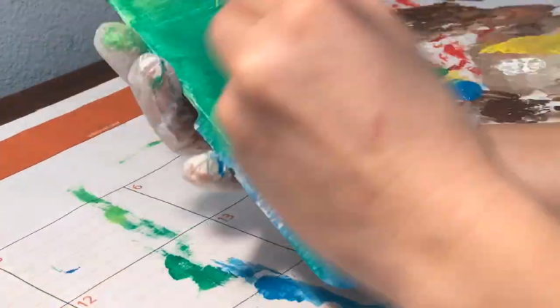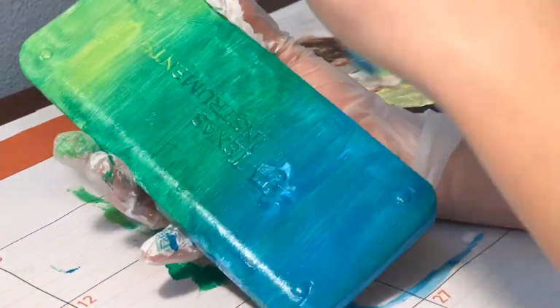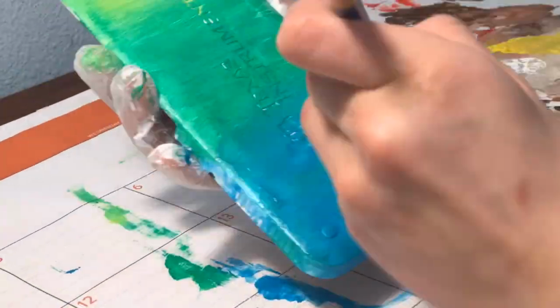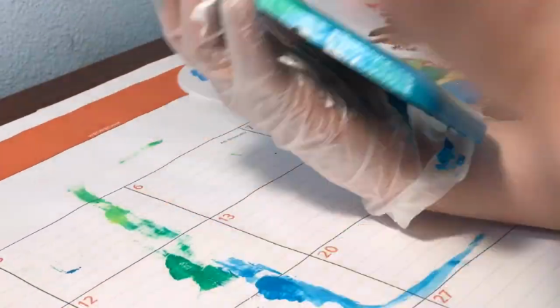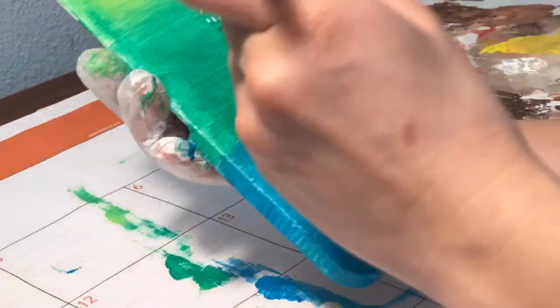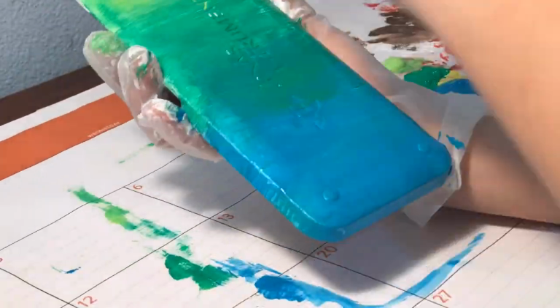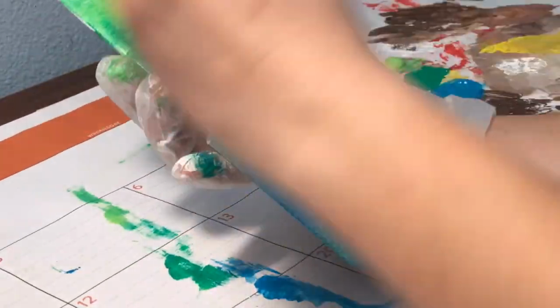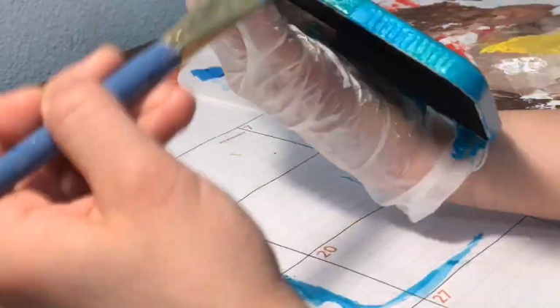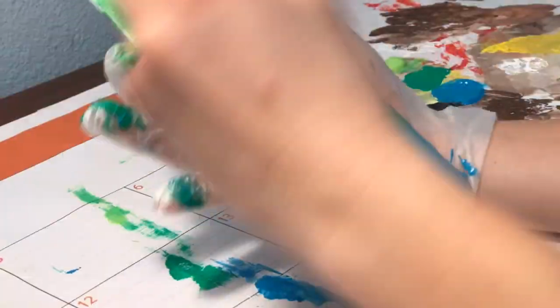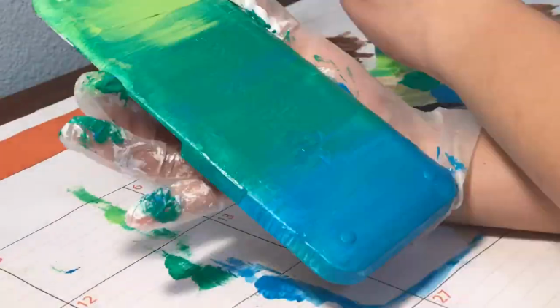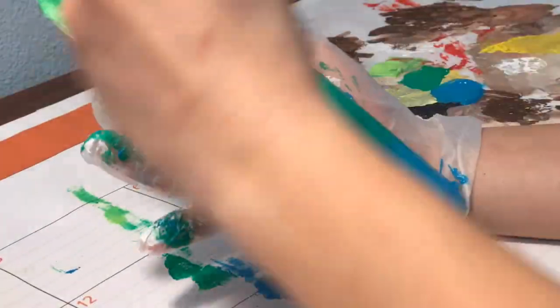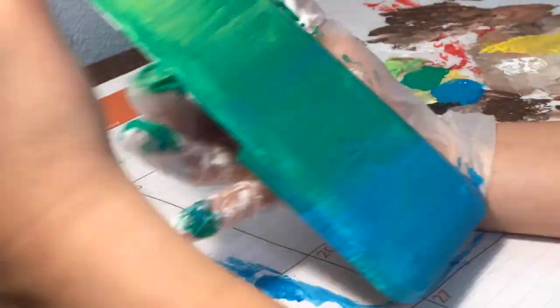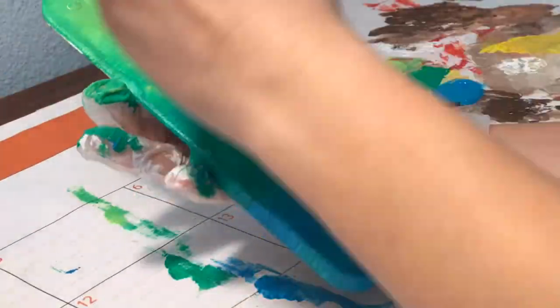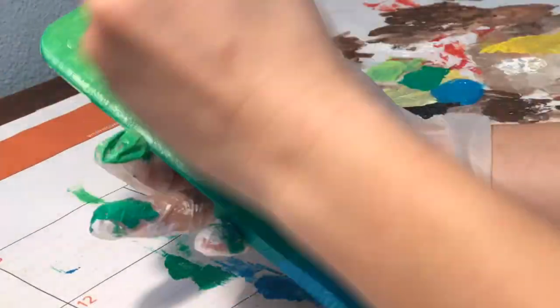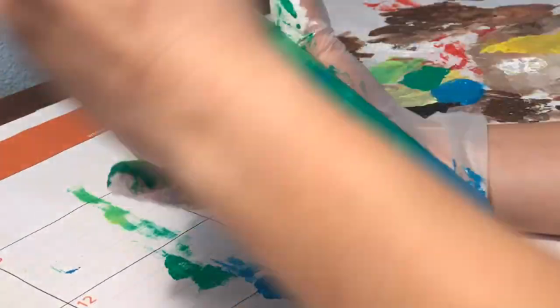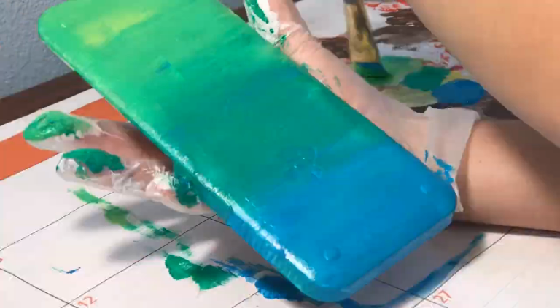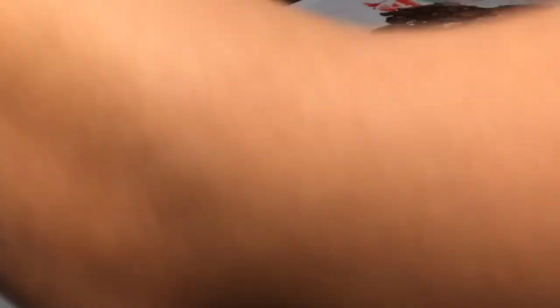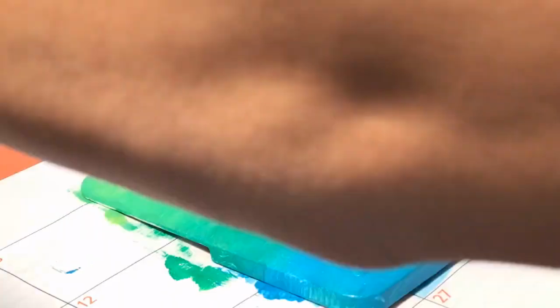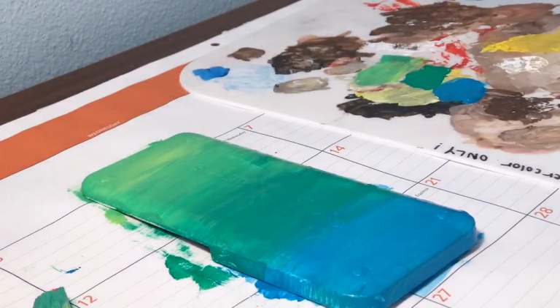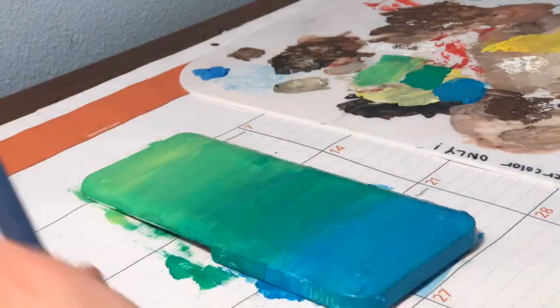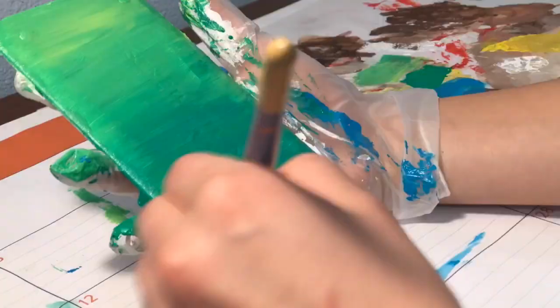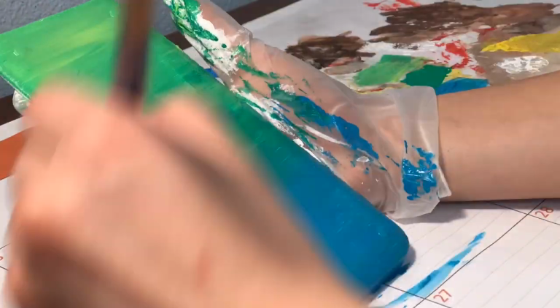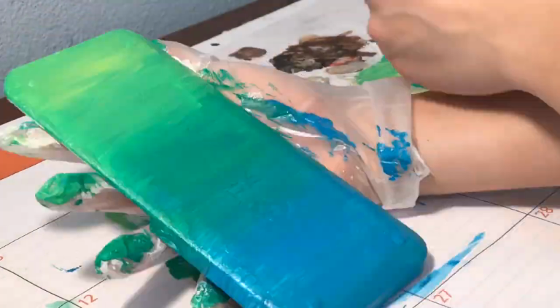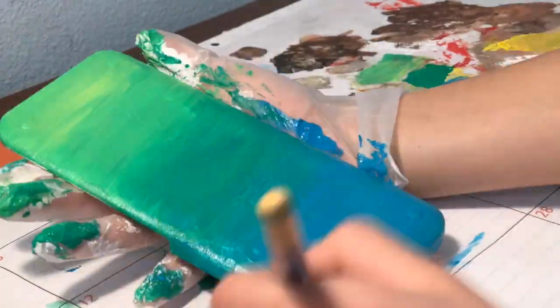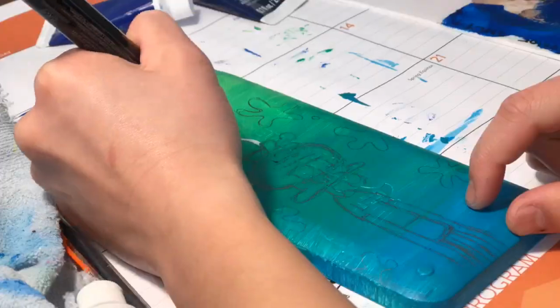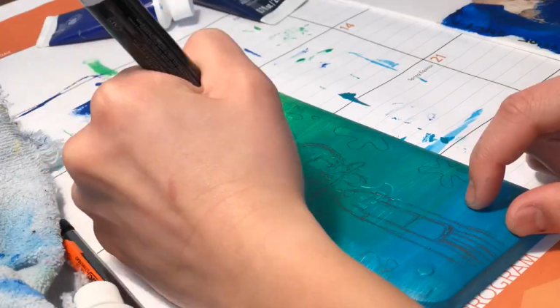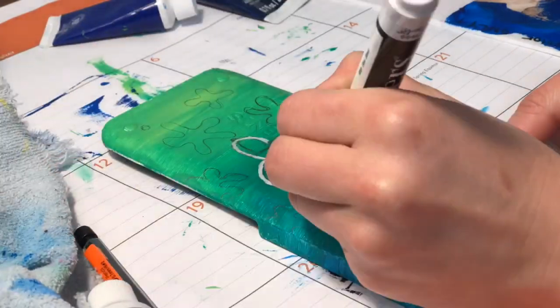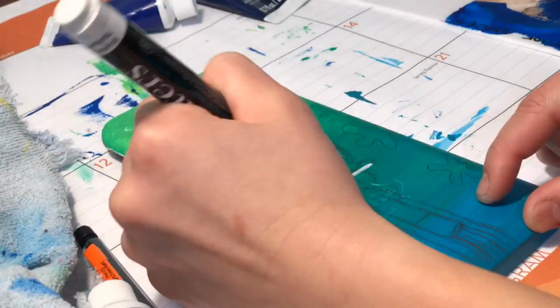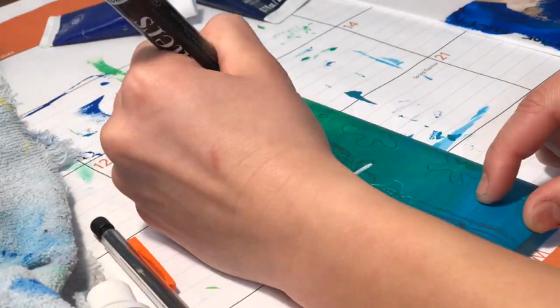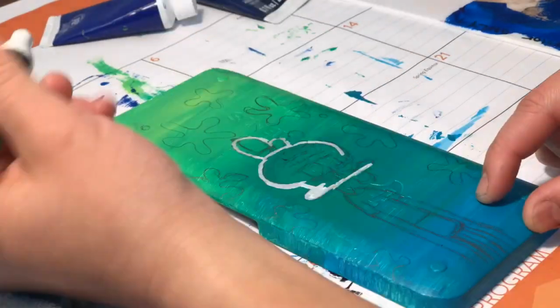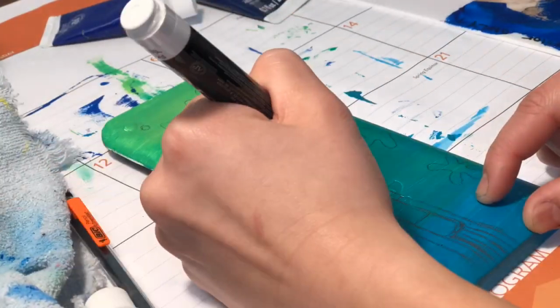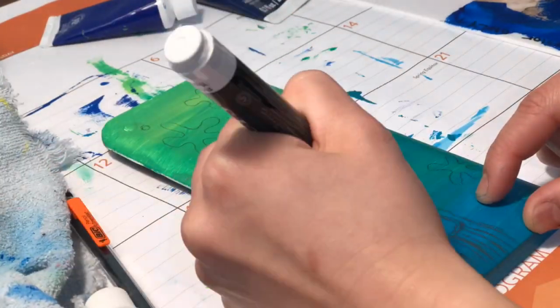The first steps of painting all the calculators was just doing a base coat. Most of them required a white base coat before applying other colored base coats to that.